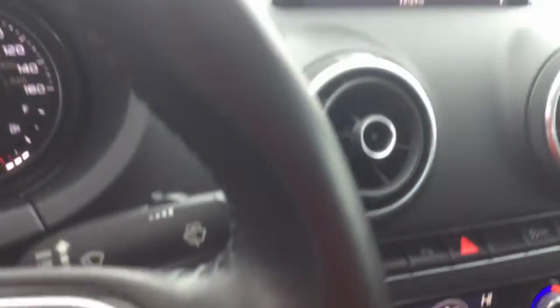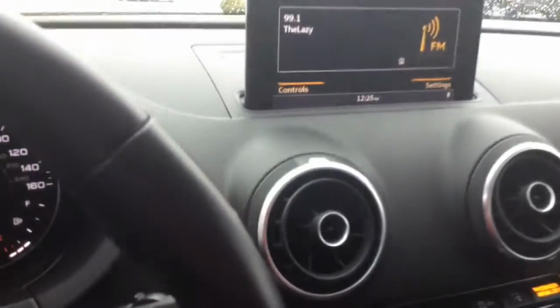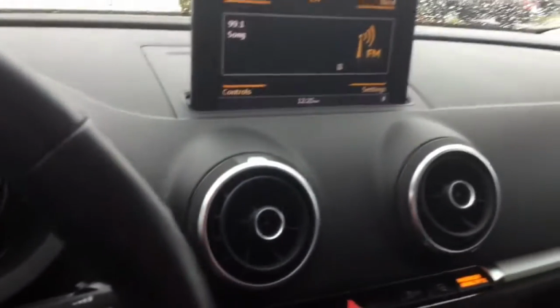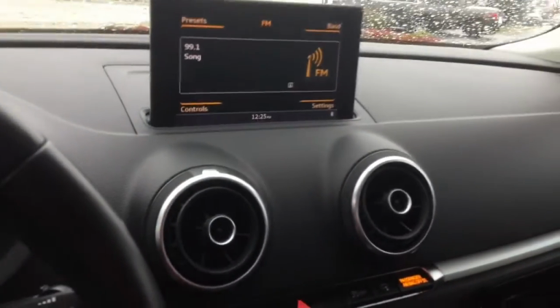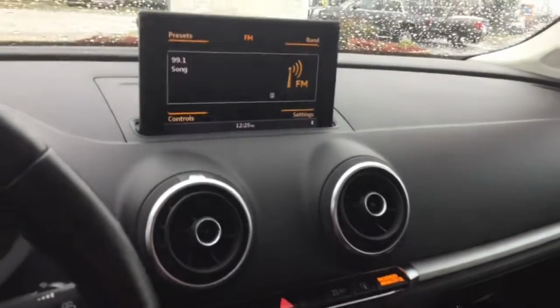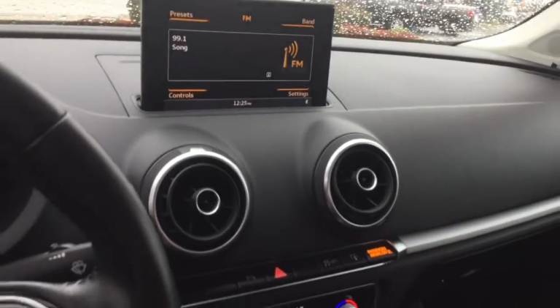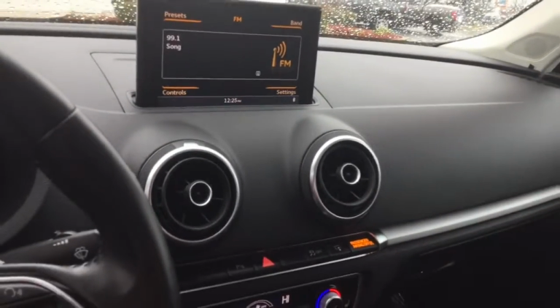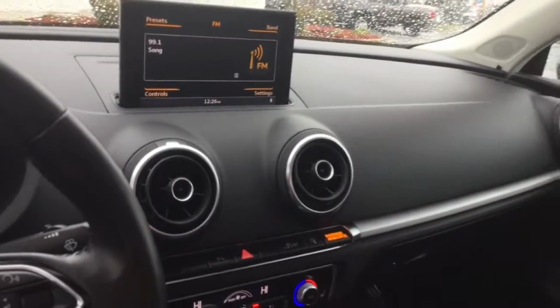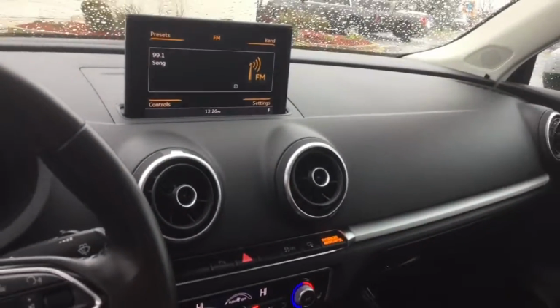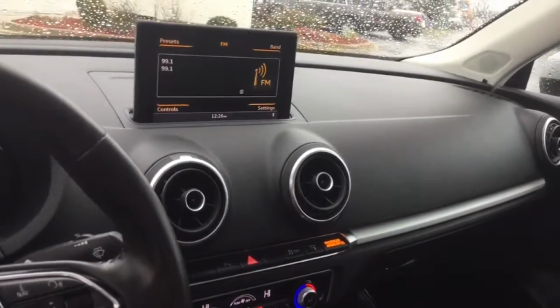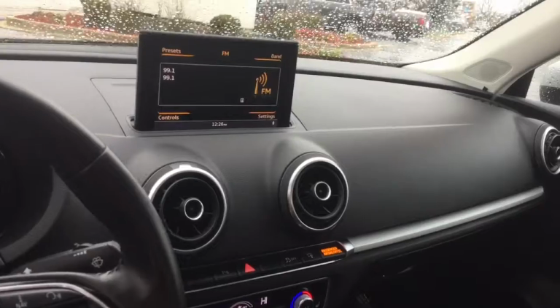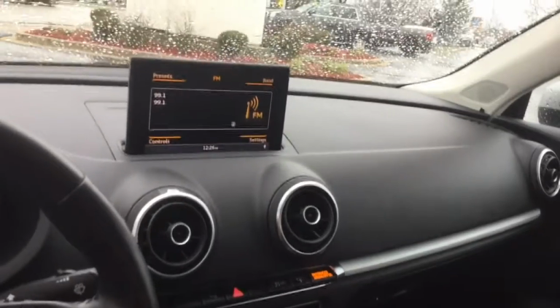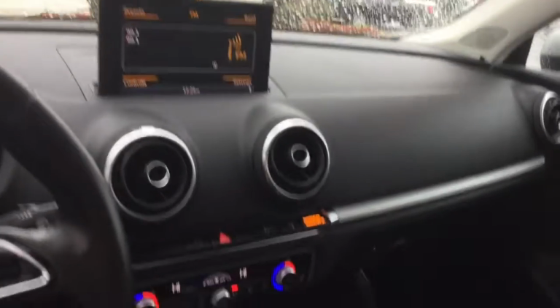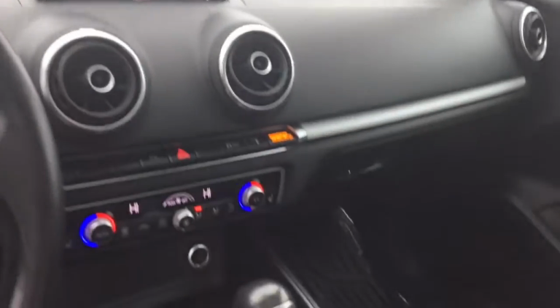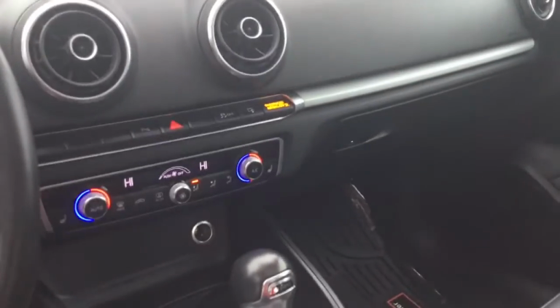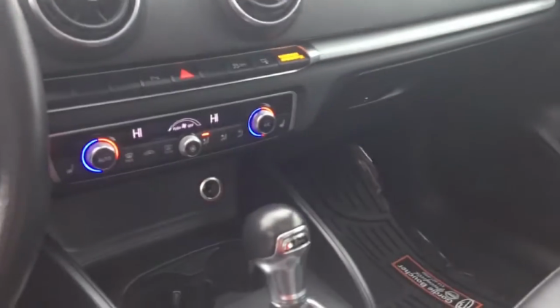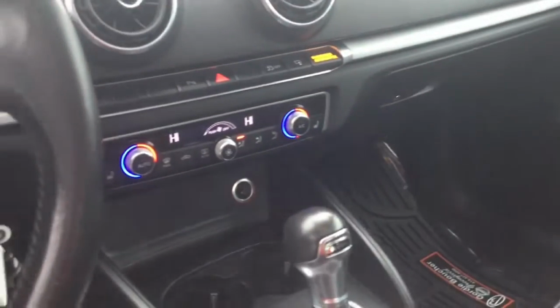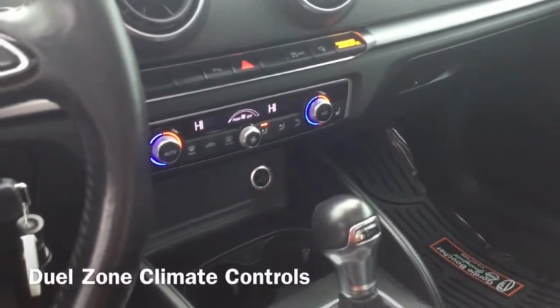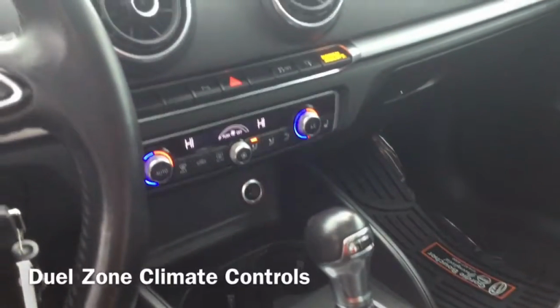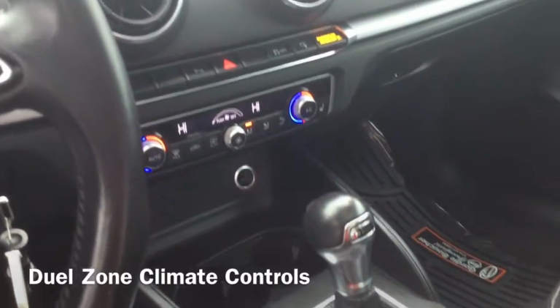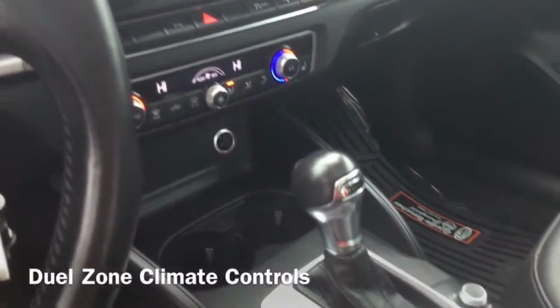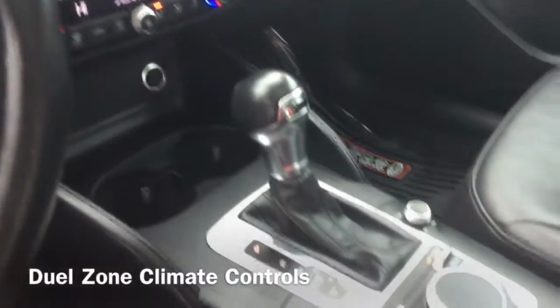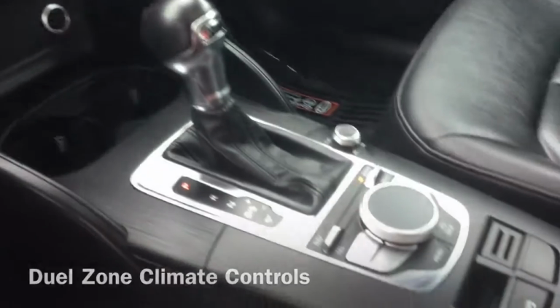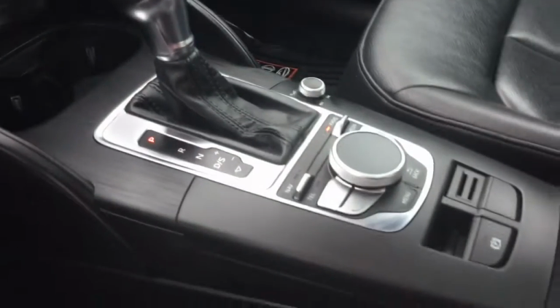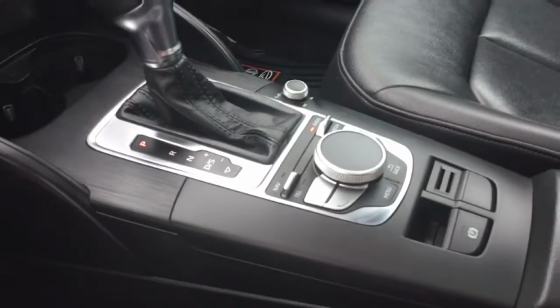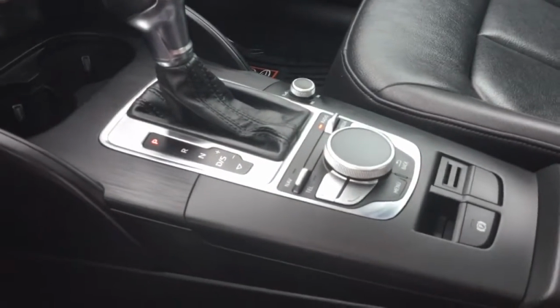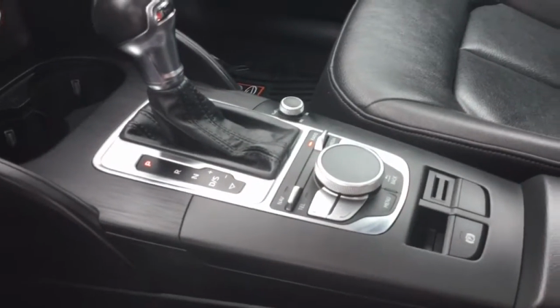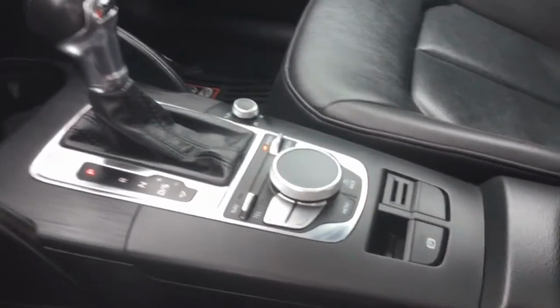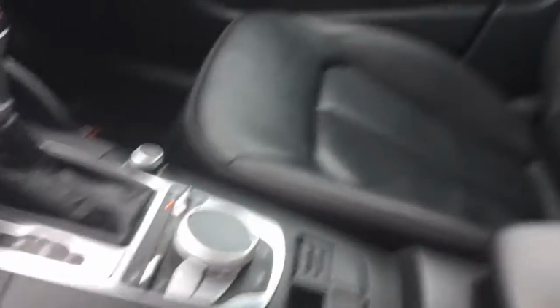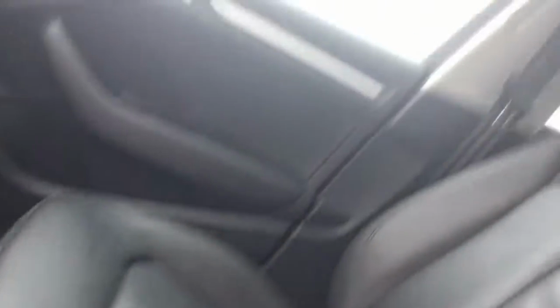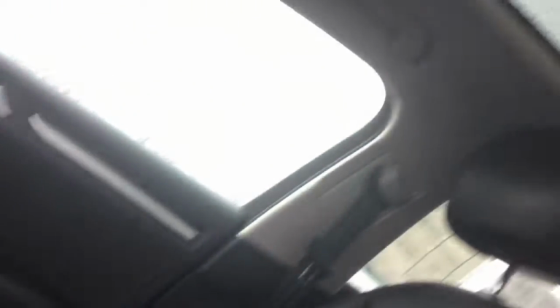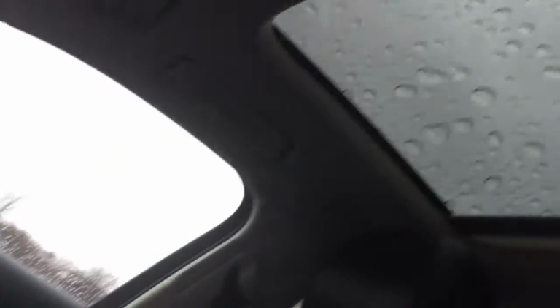Your video monitor is located front and center and includes navigation and so much more cool features, which is right above your dual zone climate controlled air conditioning. And your video monitor controls are located here right by your cup holders.